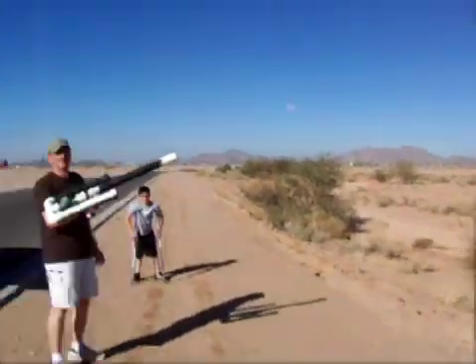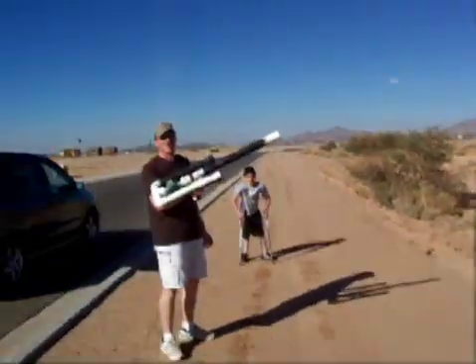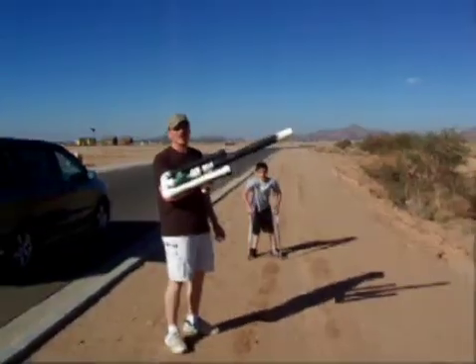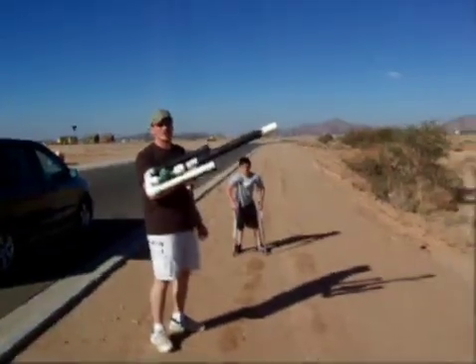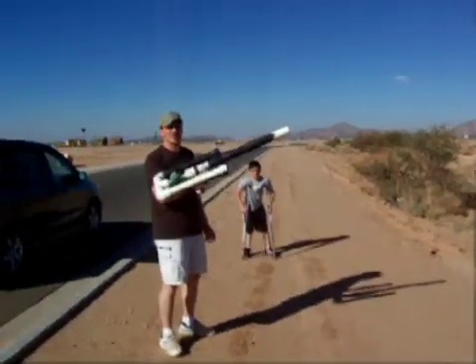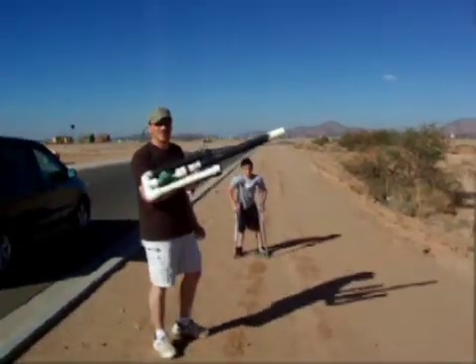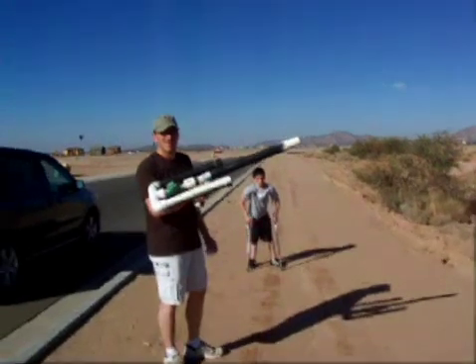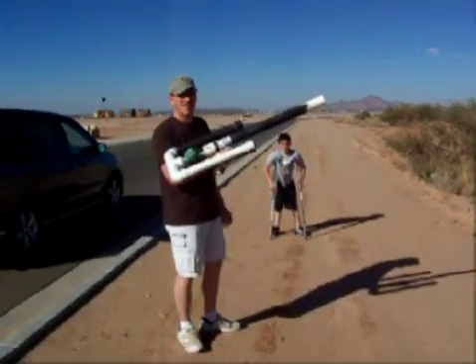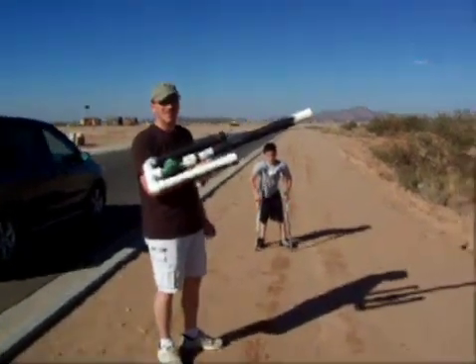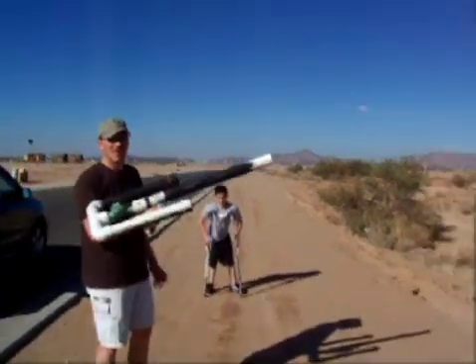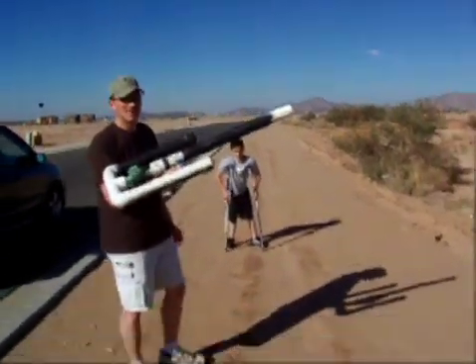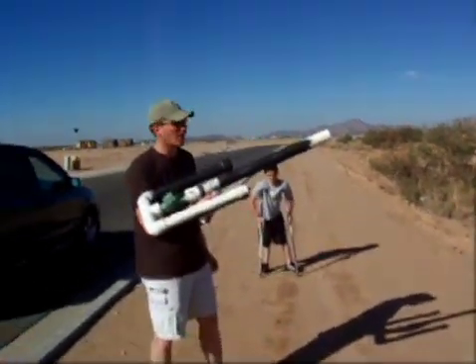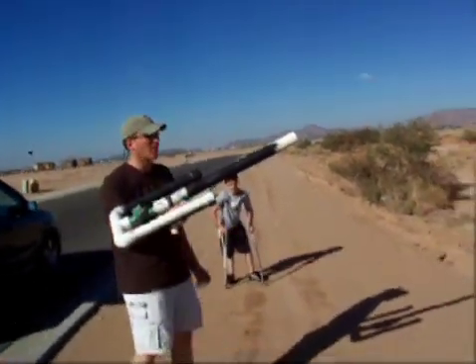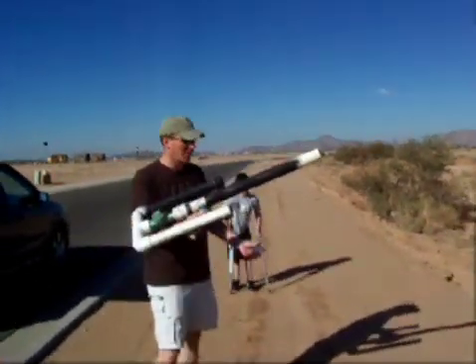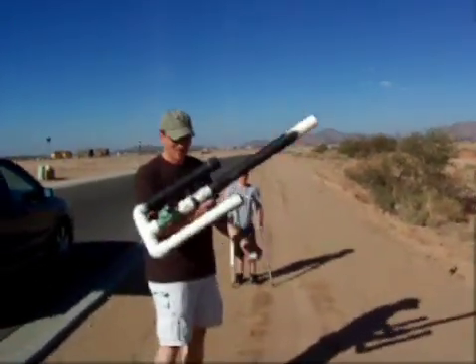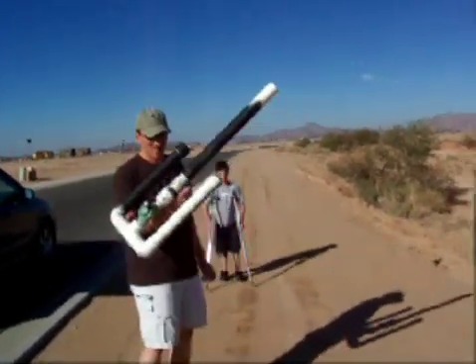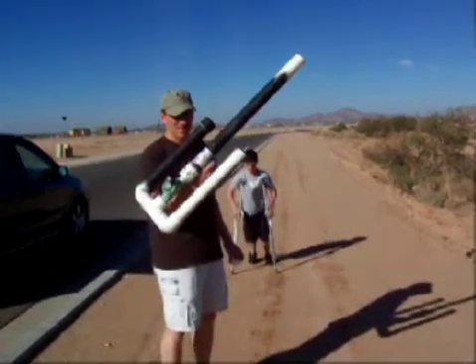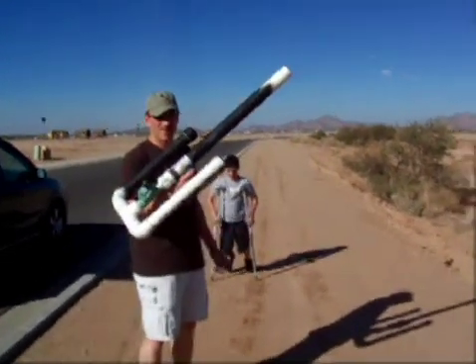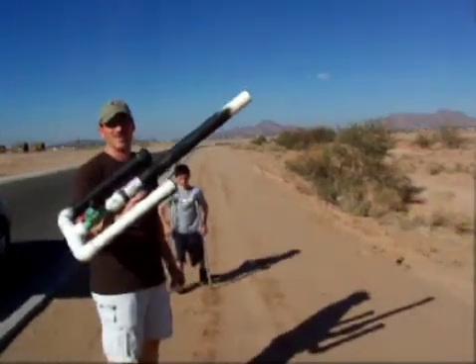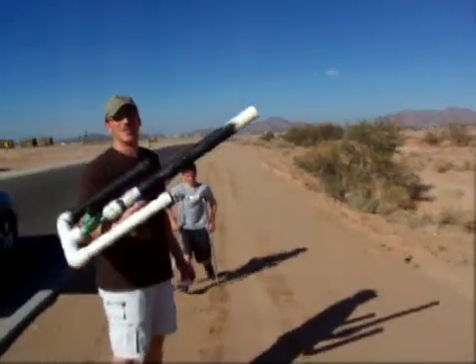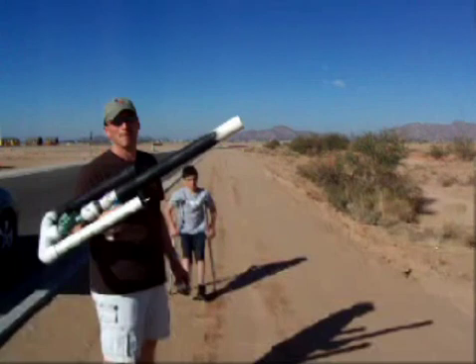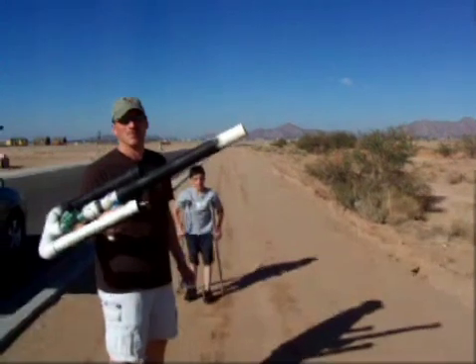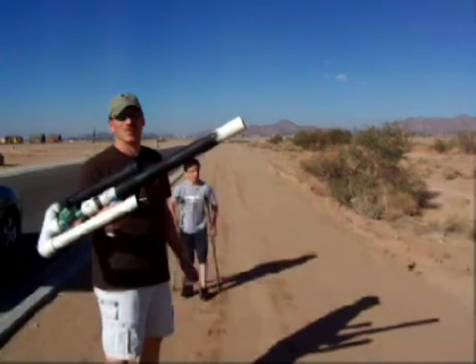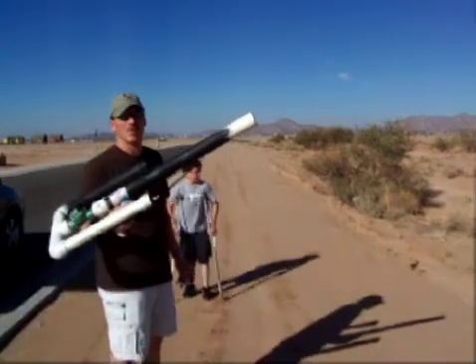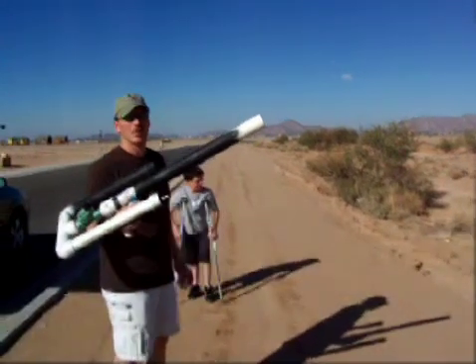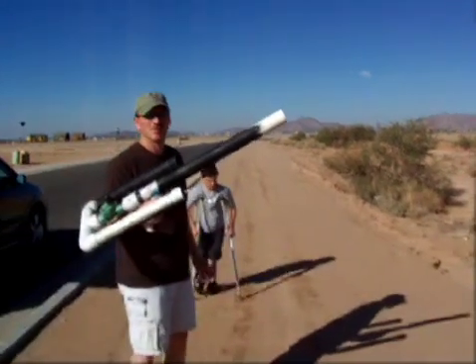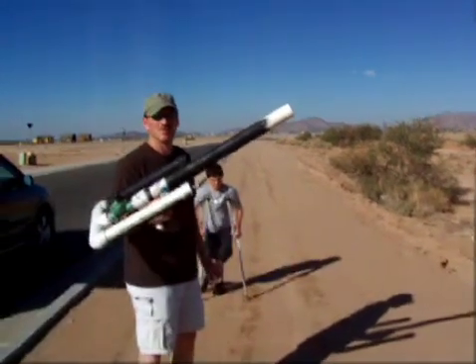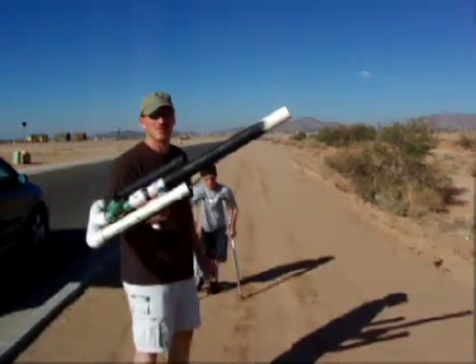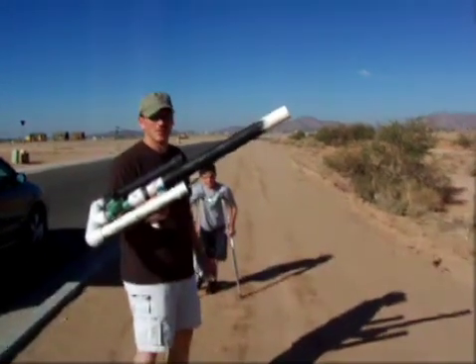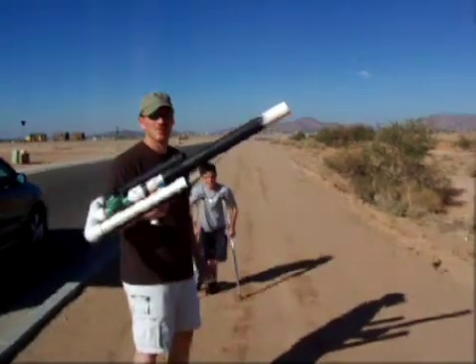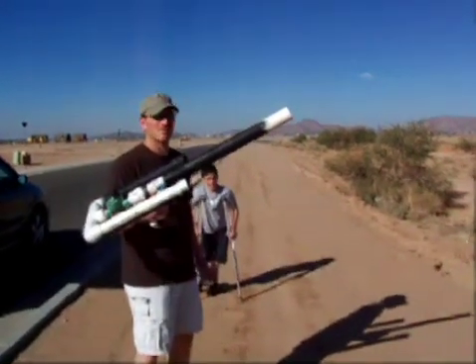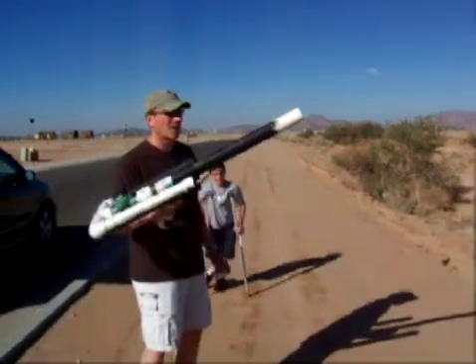I got to get closer so you can actually hear the audio and everything. Tell me when you're ready. Alright. Good? Yeah. Alright.